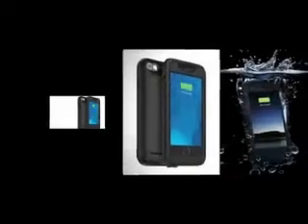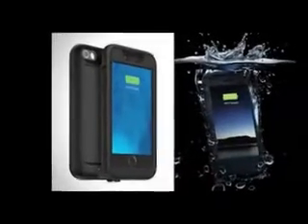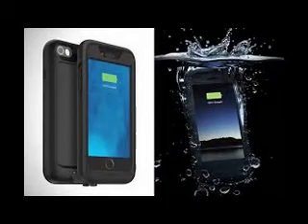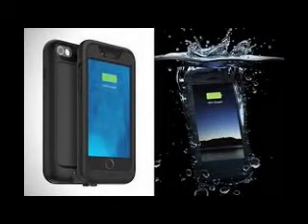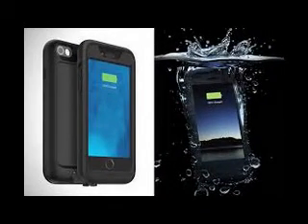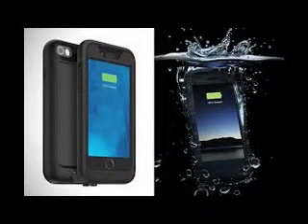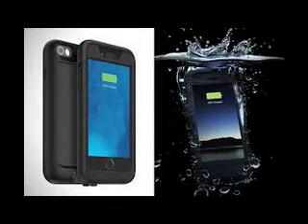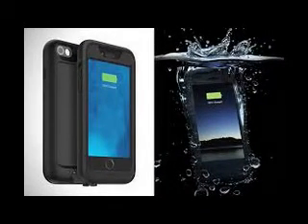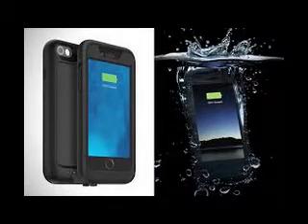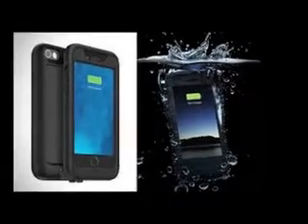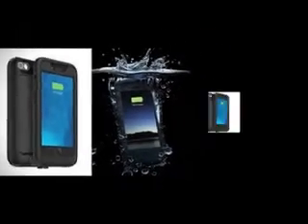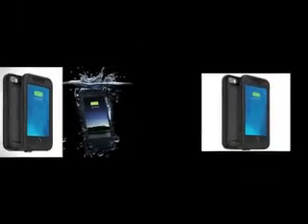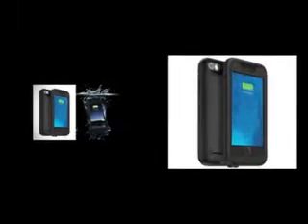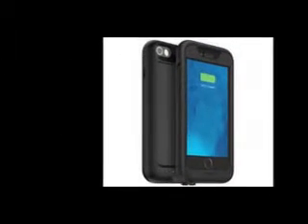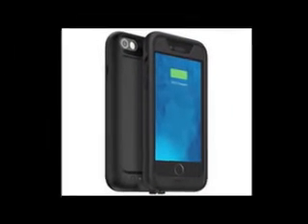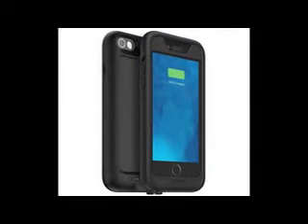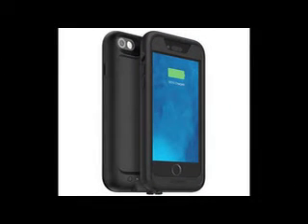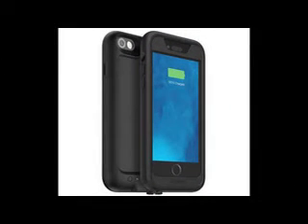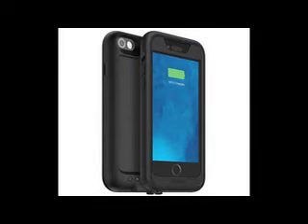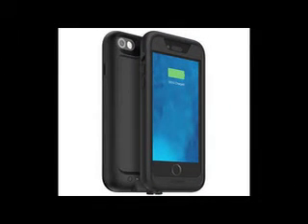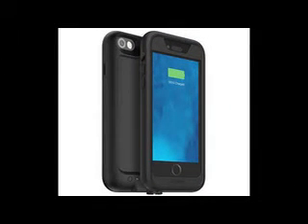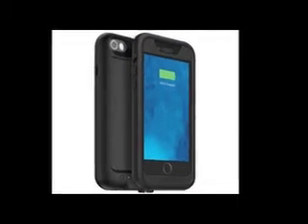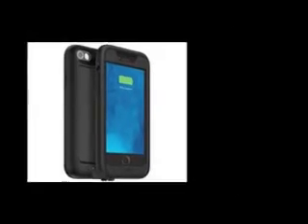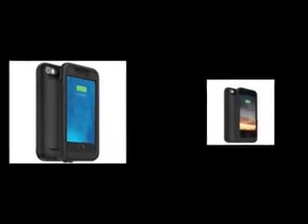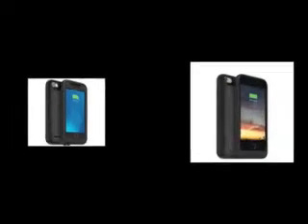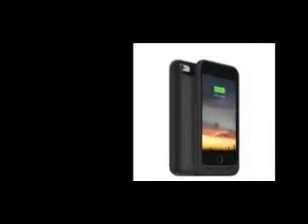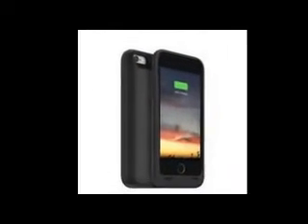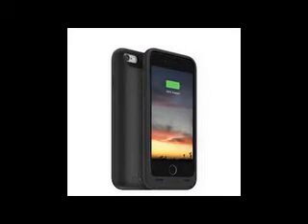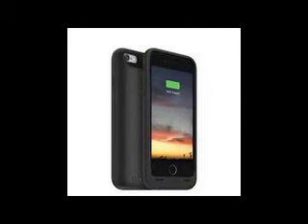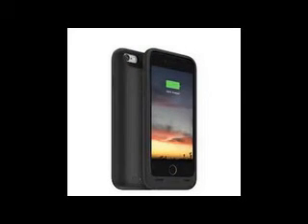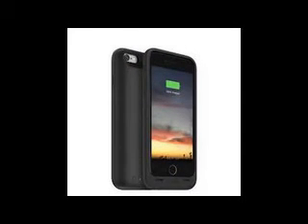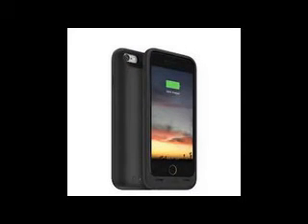The Juice Pack H2 Pro is not only waterproof — it exceeds military standards for protection. The accessory has an IP68 rating, meaning it can go as deep as 4 meters underwater for as long as 30 minutes without any damage to the sensitive Apple tech inside.